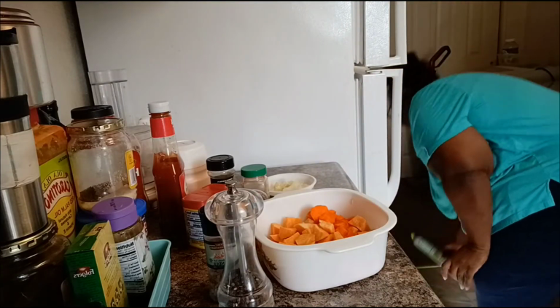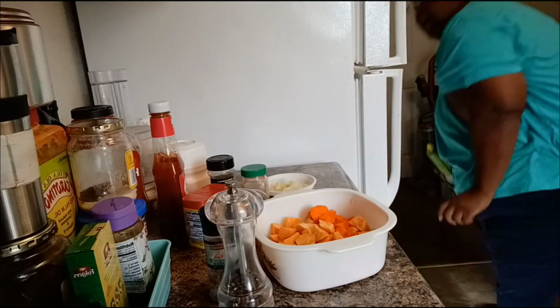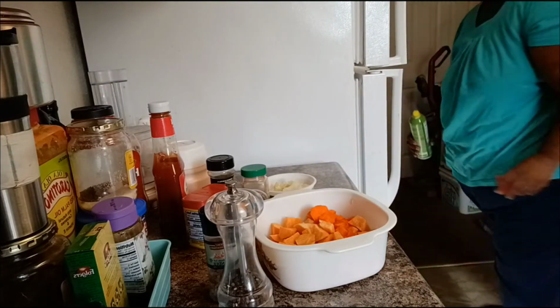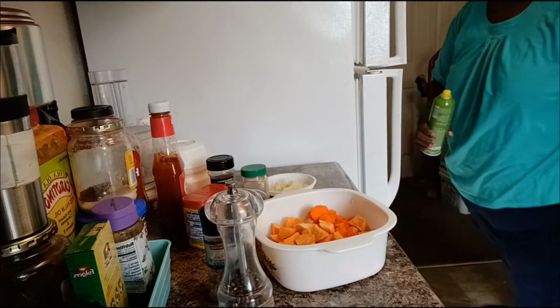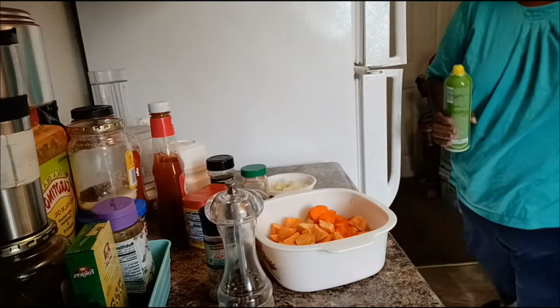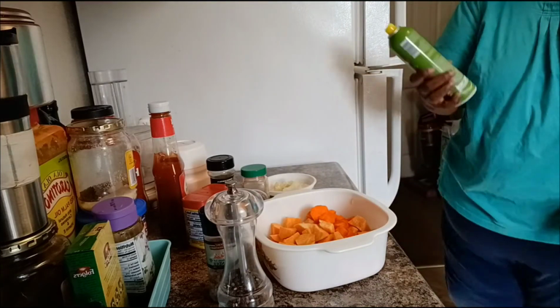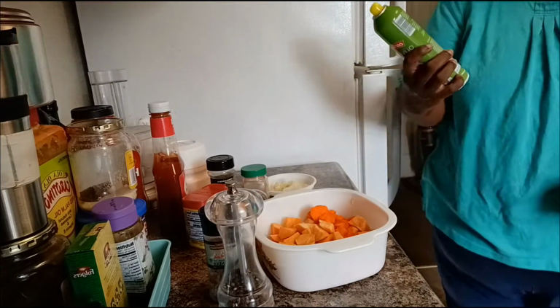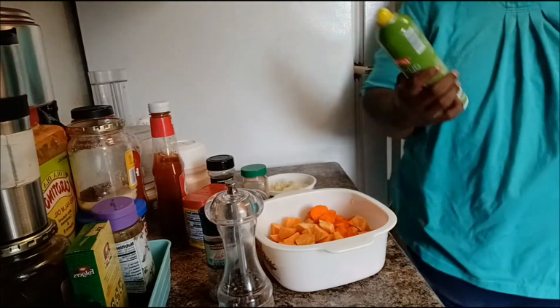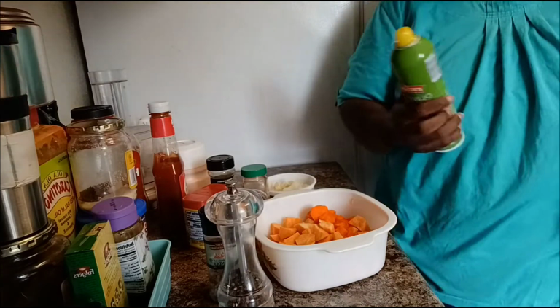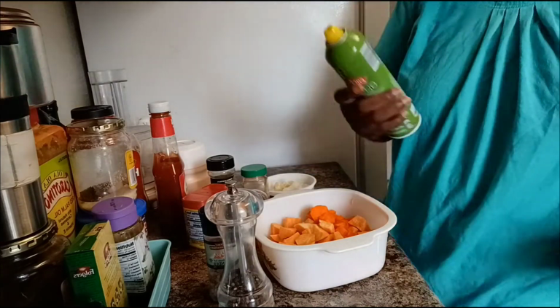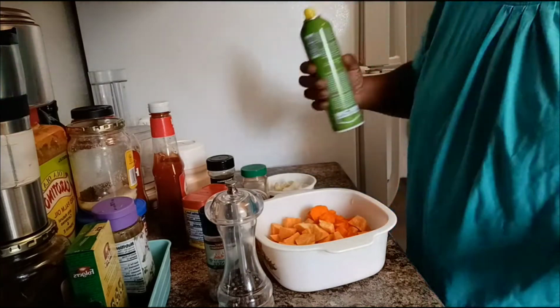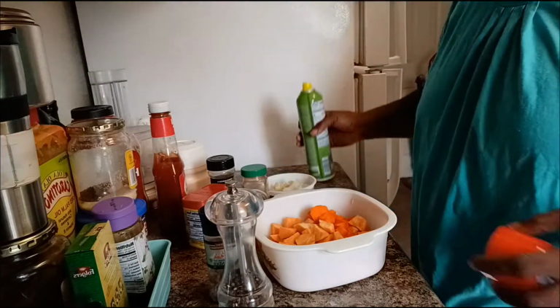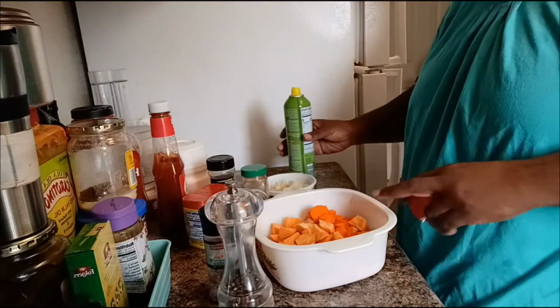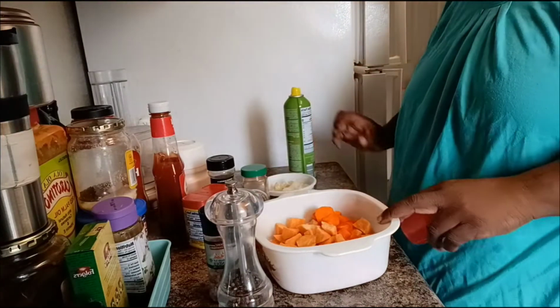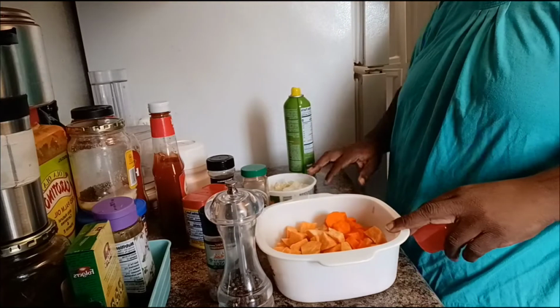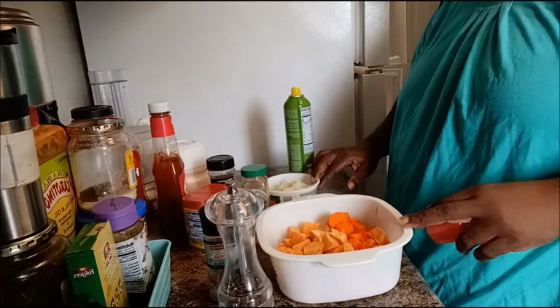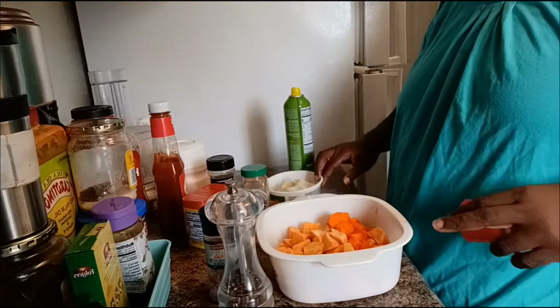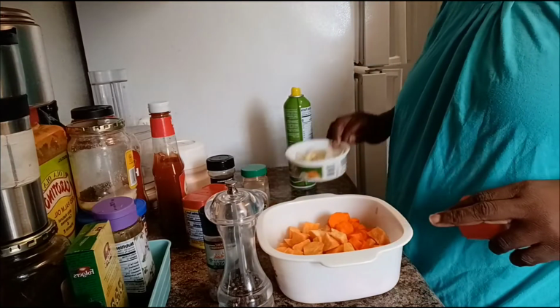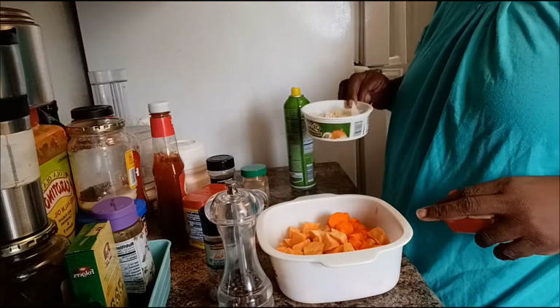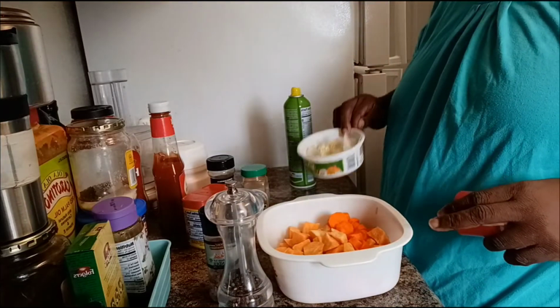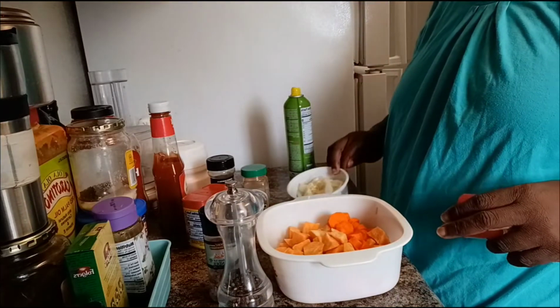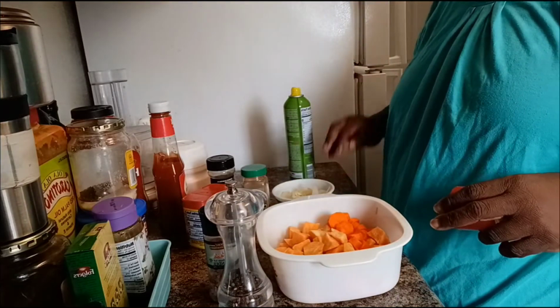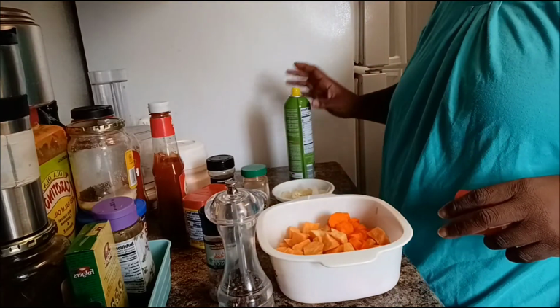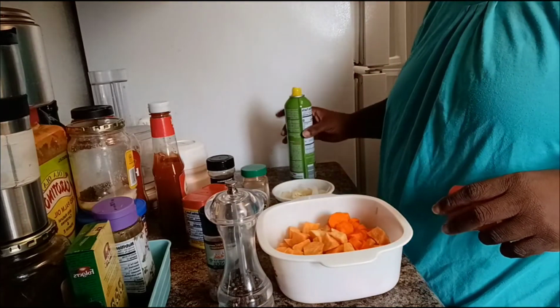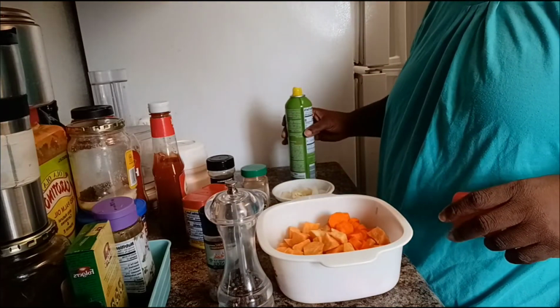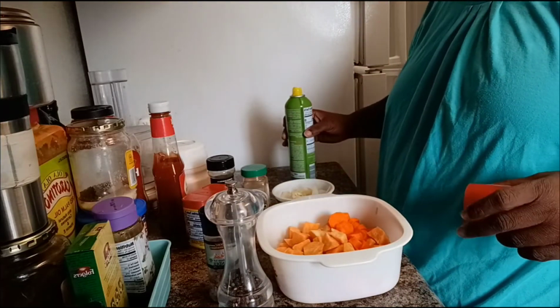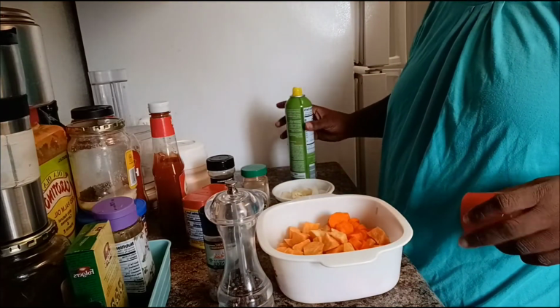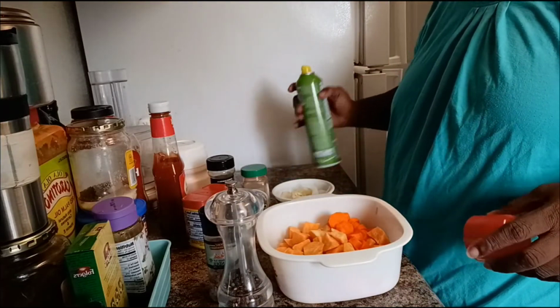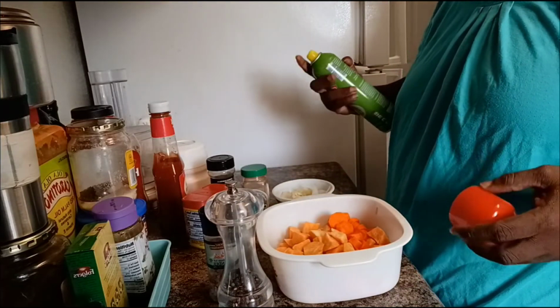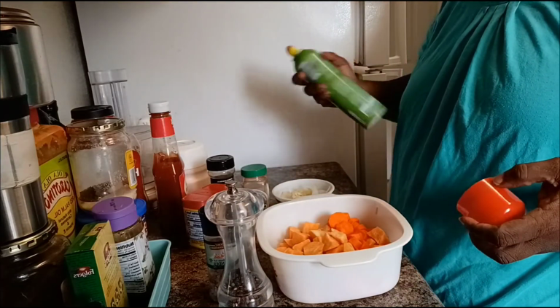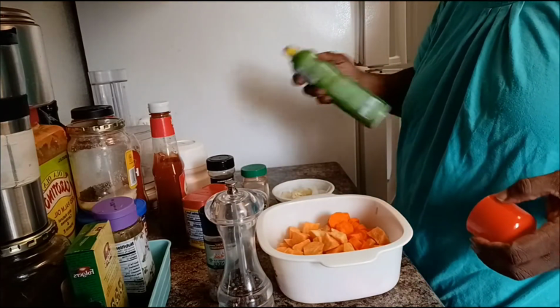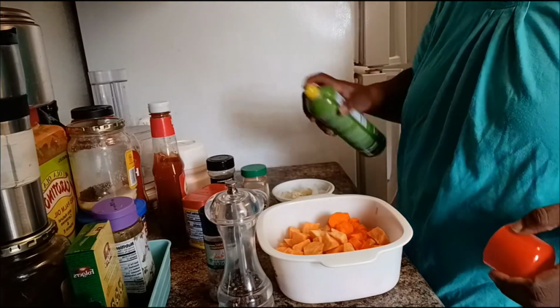The pepper will go in with my garlic and onions and my kale. Right now I'm about to spray these up.